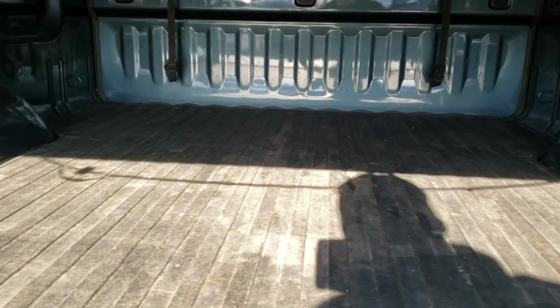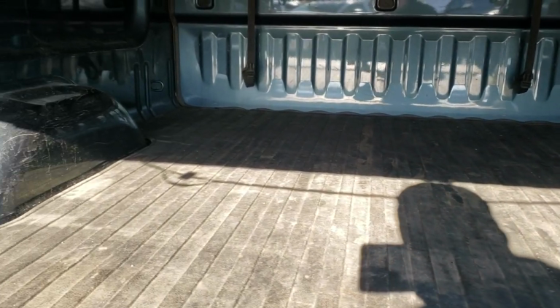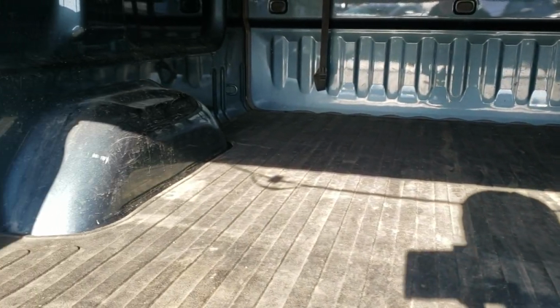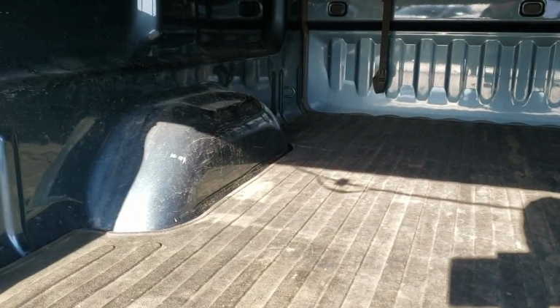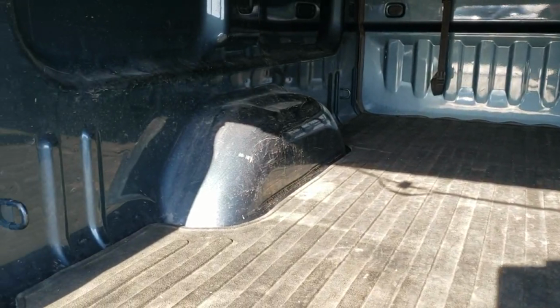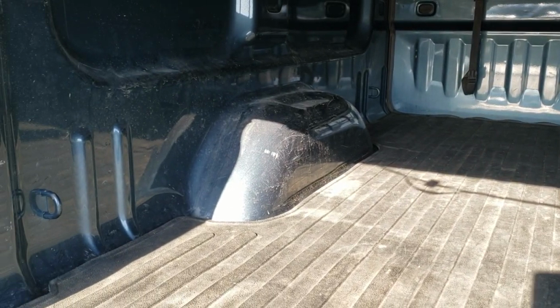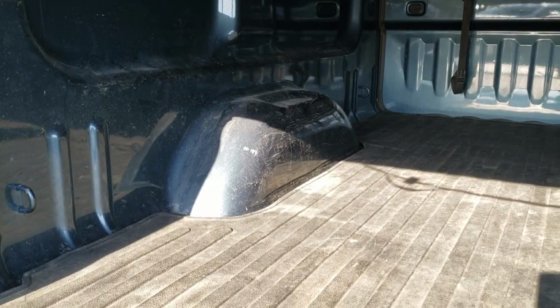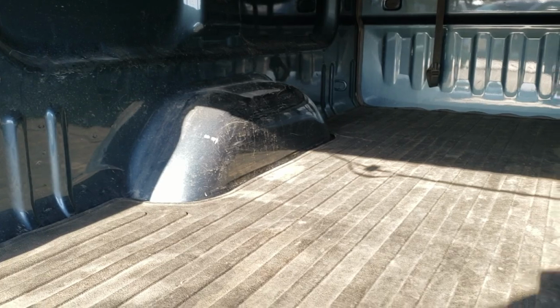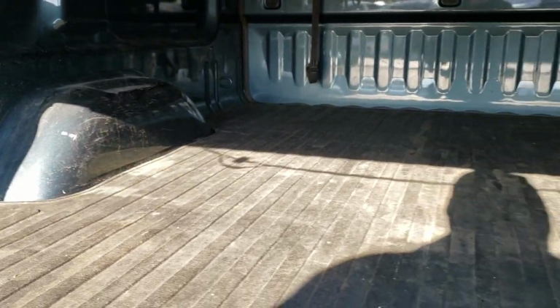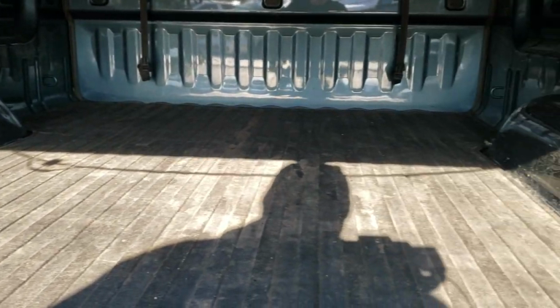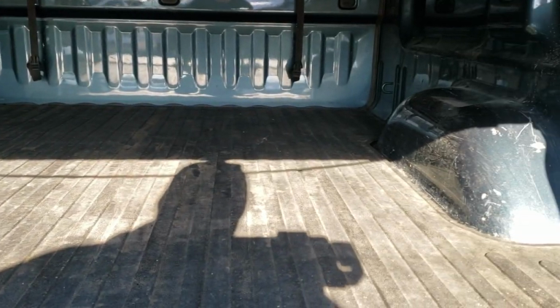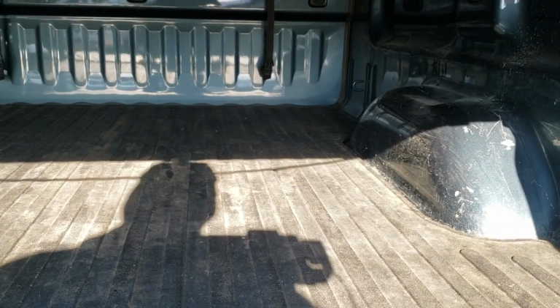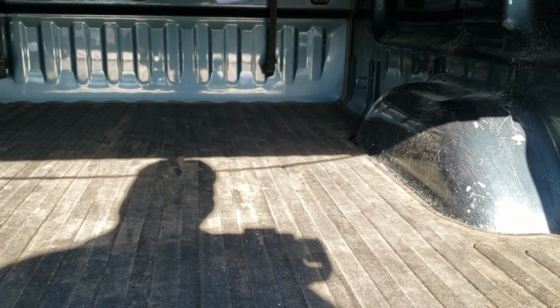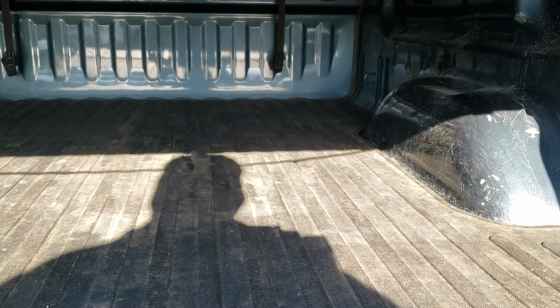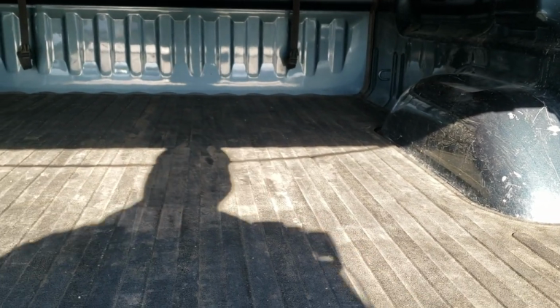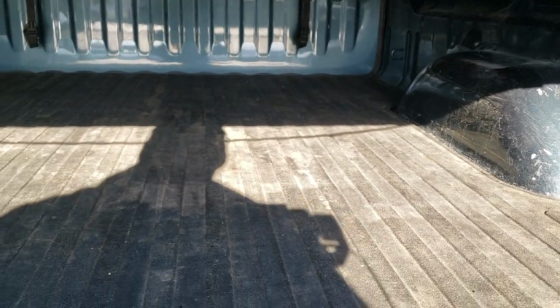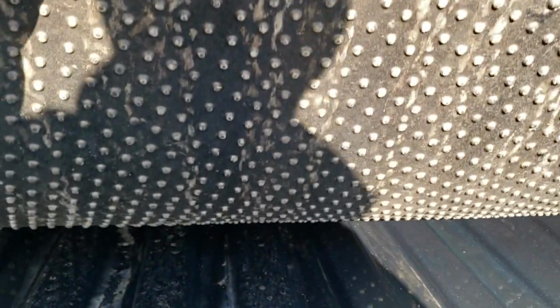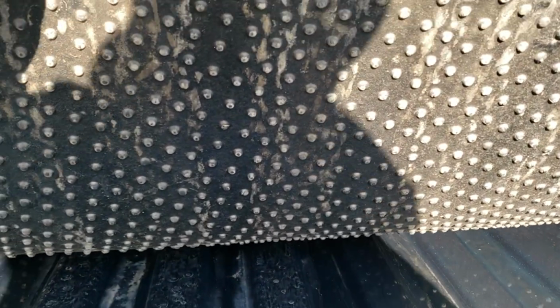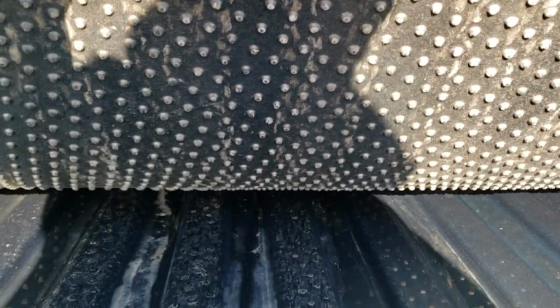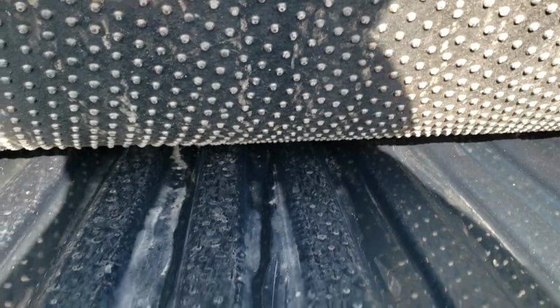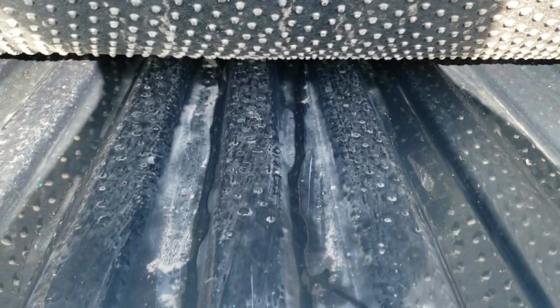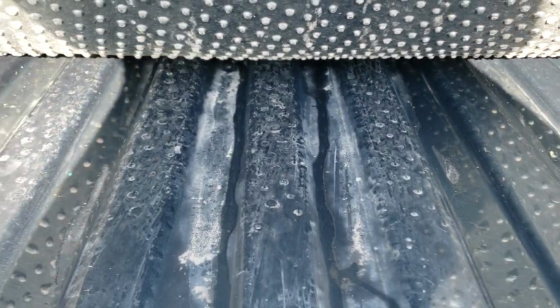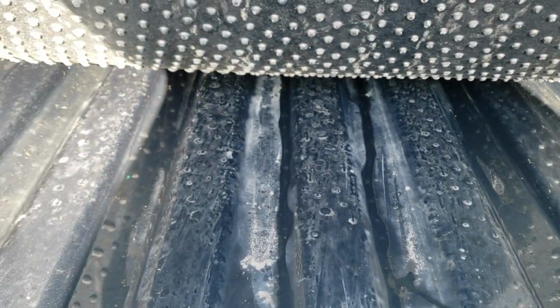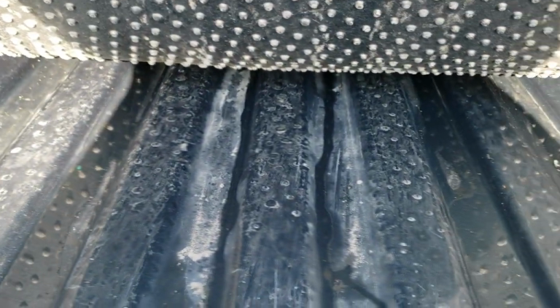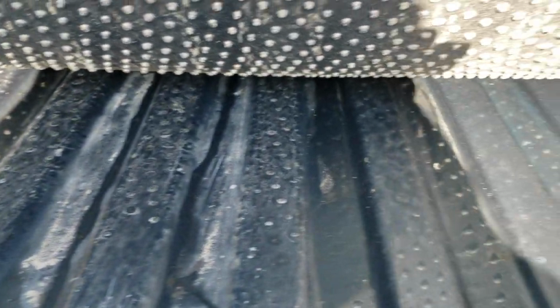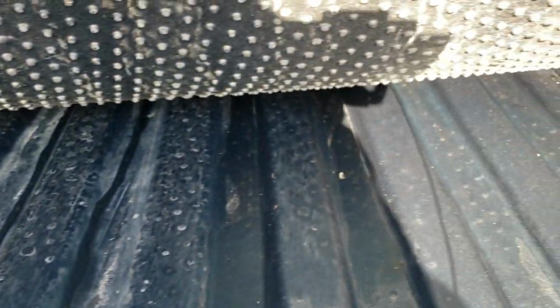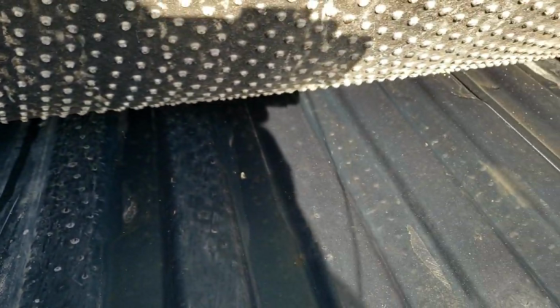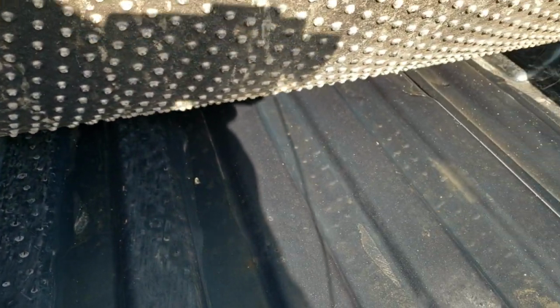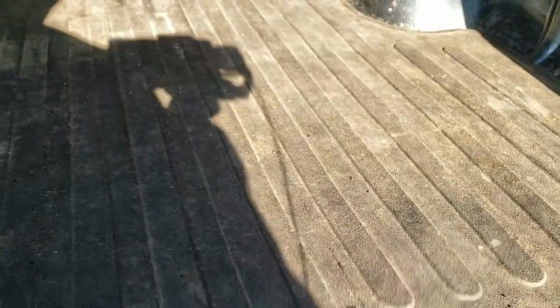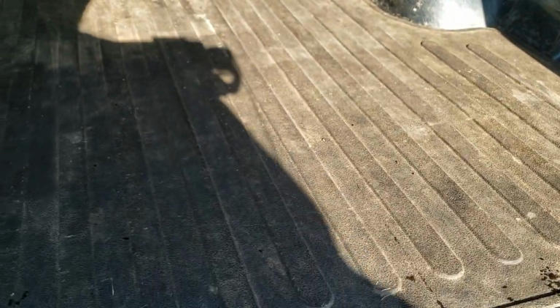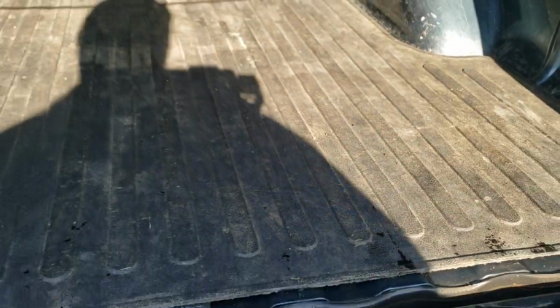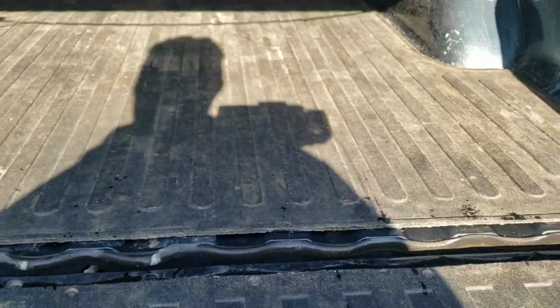It has a drop-in bed mat and it's very clean underneath here as well. The bed has got a little bit of light-duty usage, but it is a 2013. Underneath the mat, the bed is in excellent shape — the paint is great.